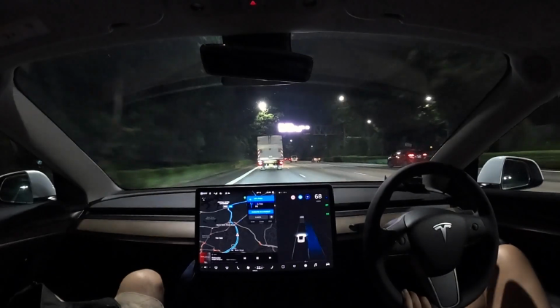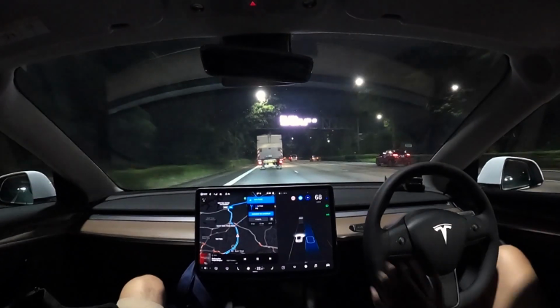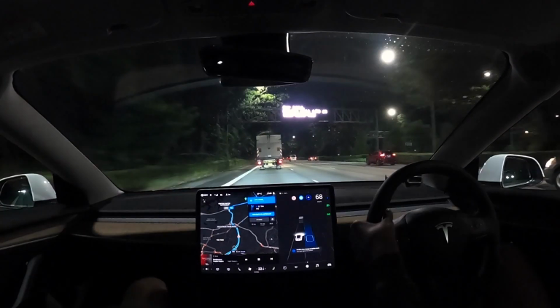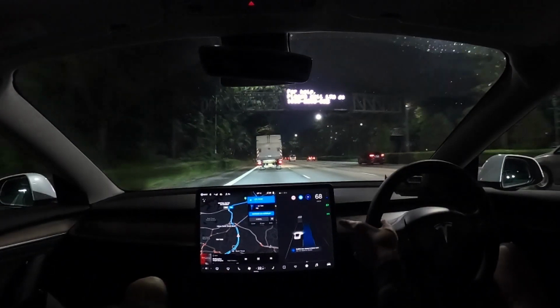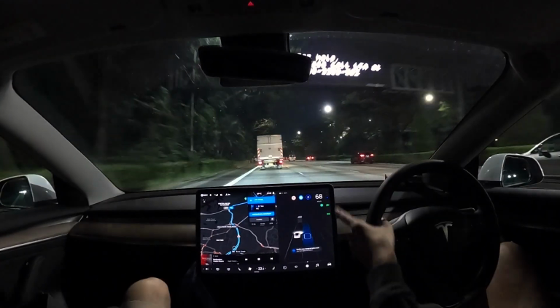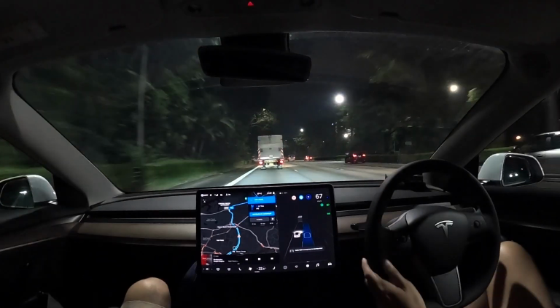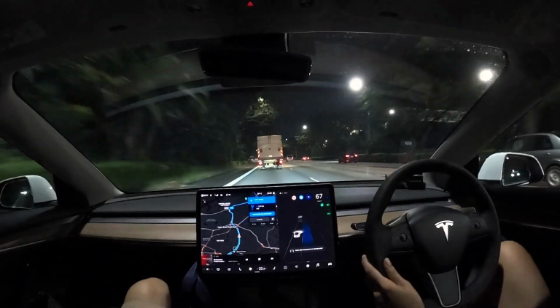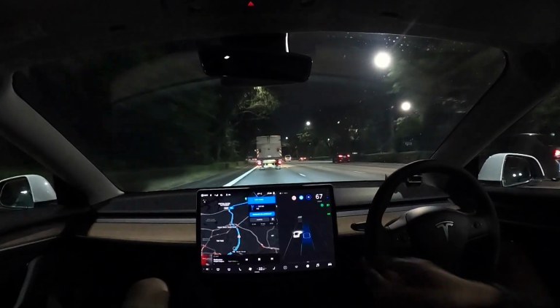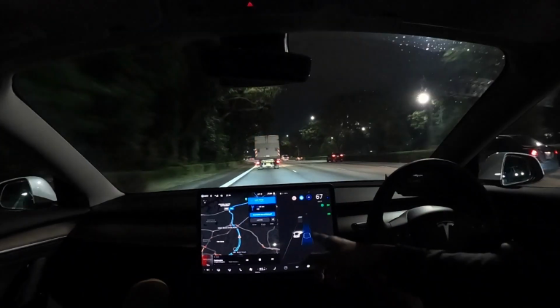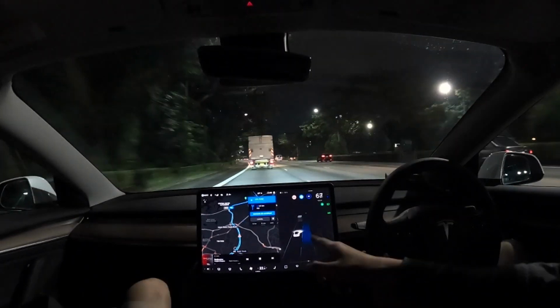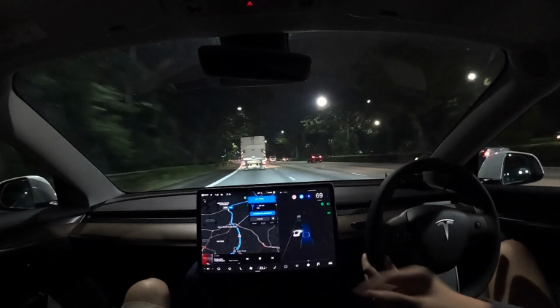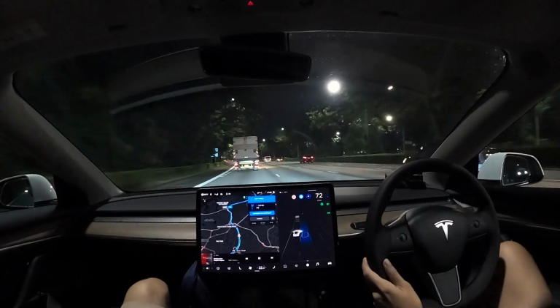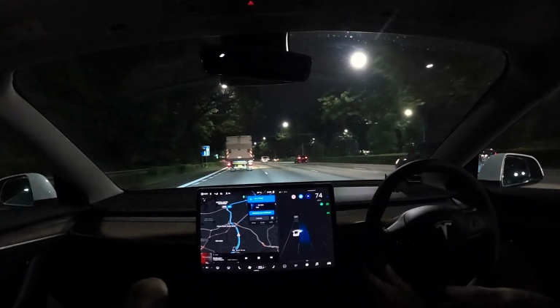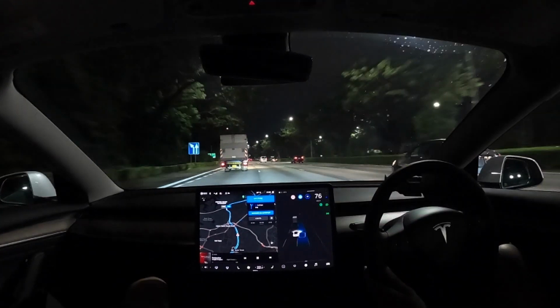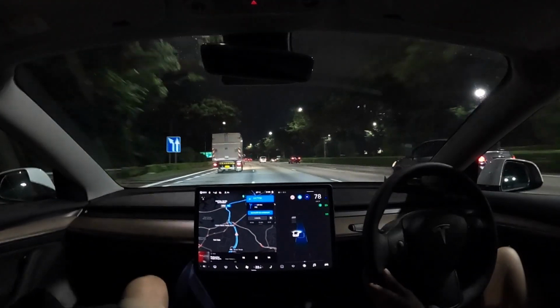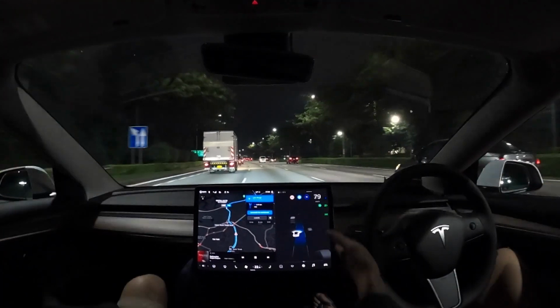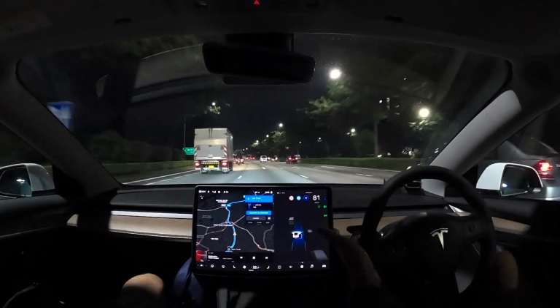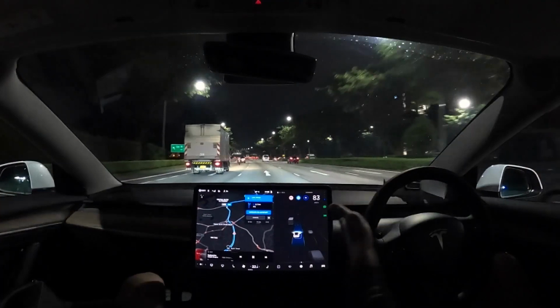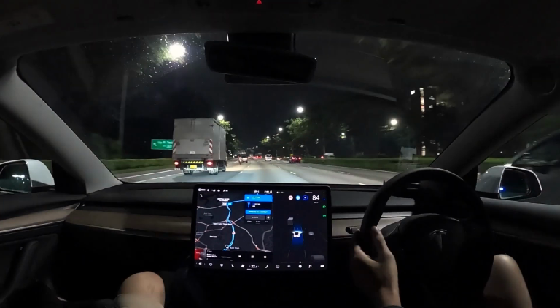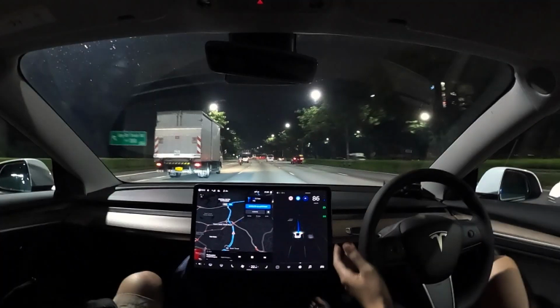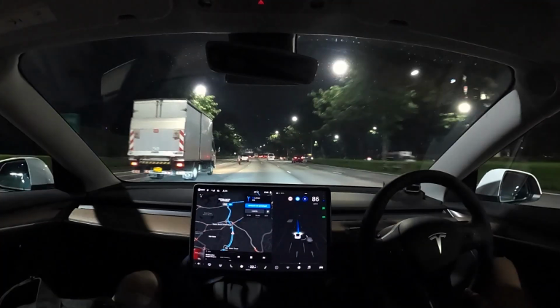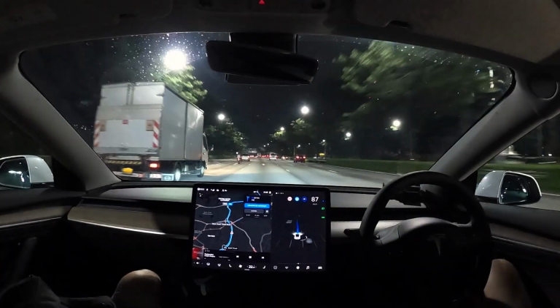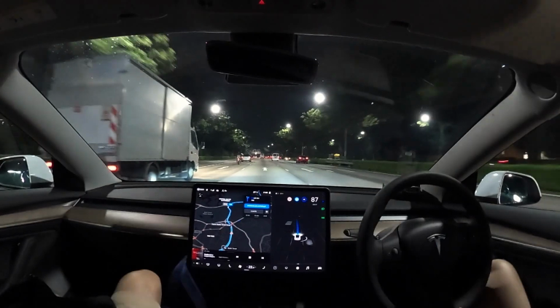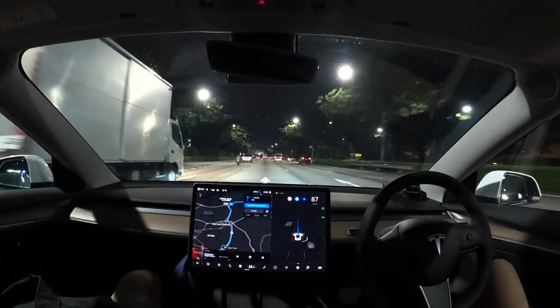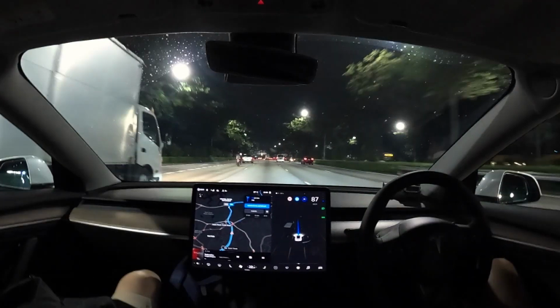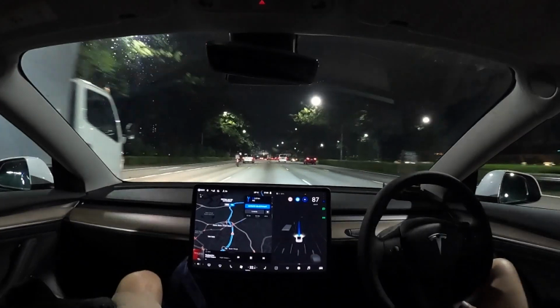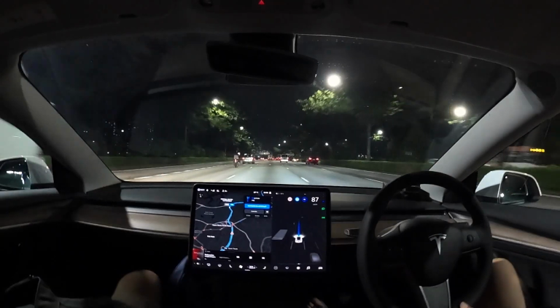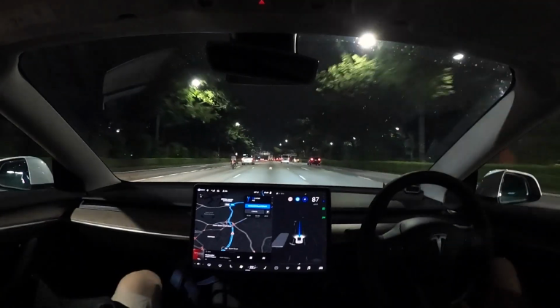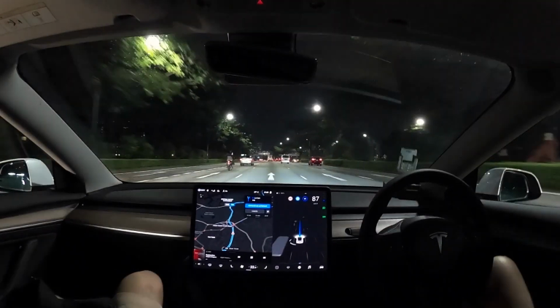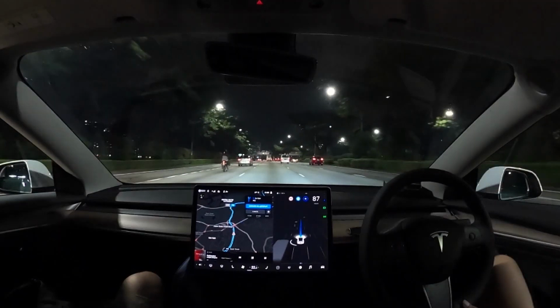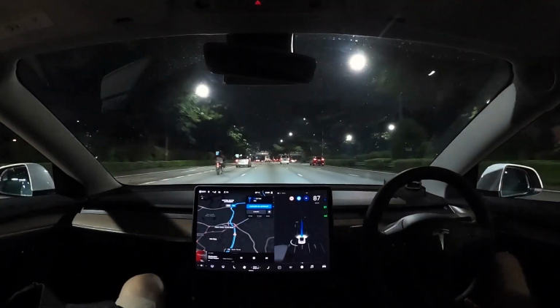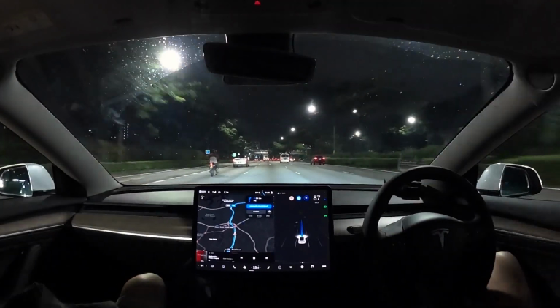But if you saw it, it actually overtook on the left side. Not the best maneuver, but it's quite human — because if you go back and look, there was a van on the right side of the truck earlier on. So there was no way FSD would have been able to do the takeover on the right.